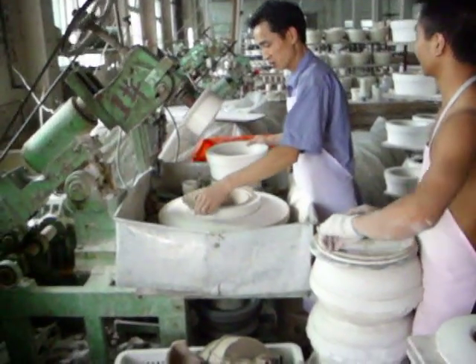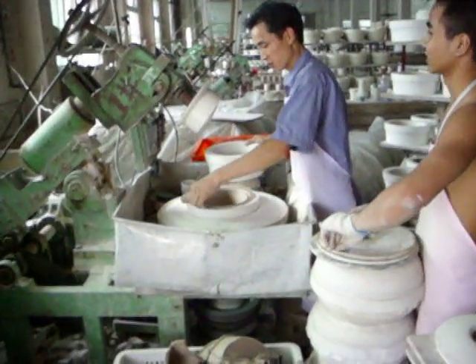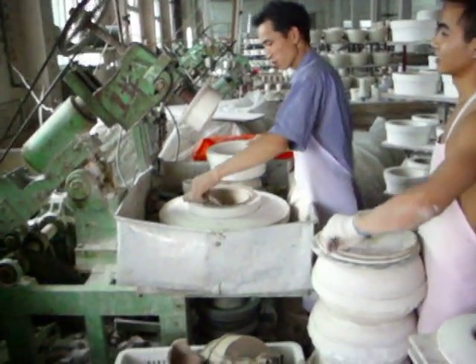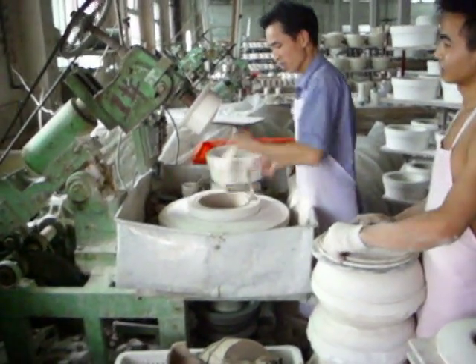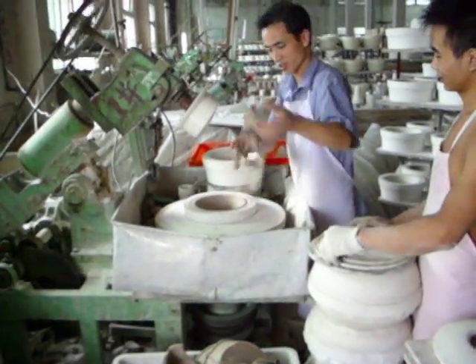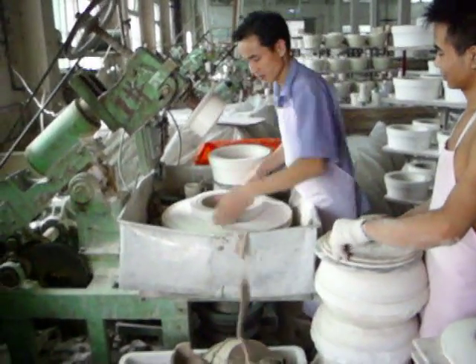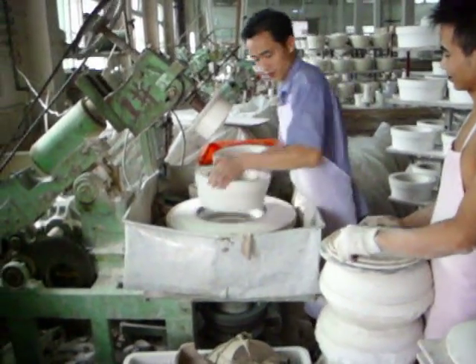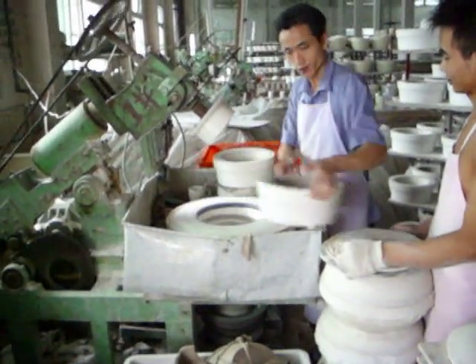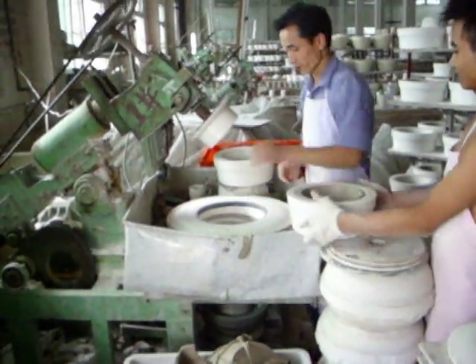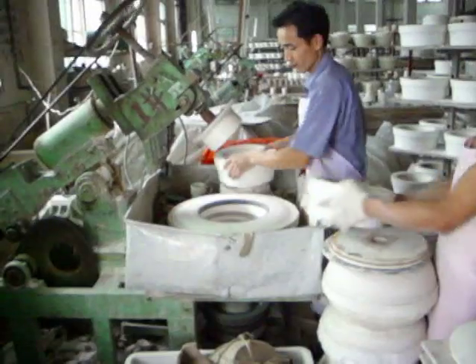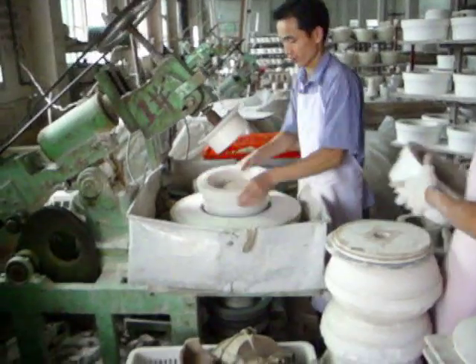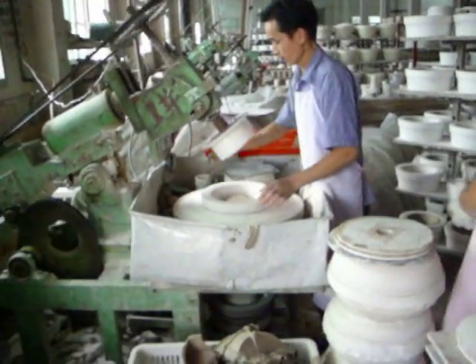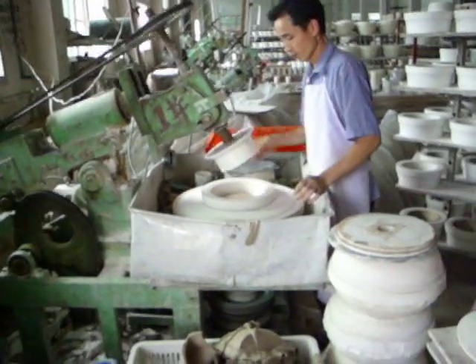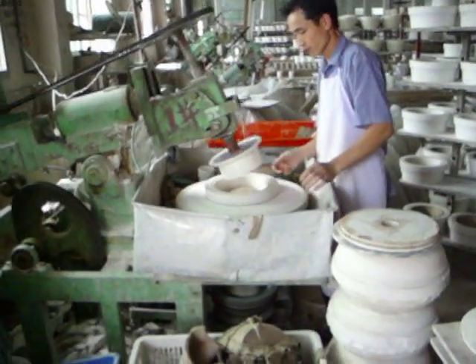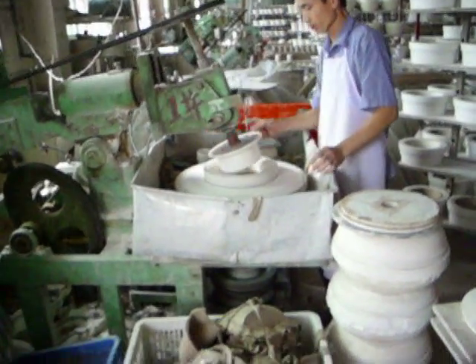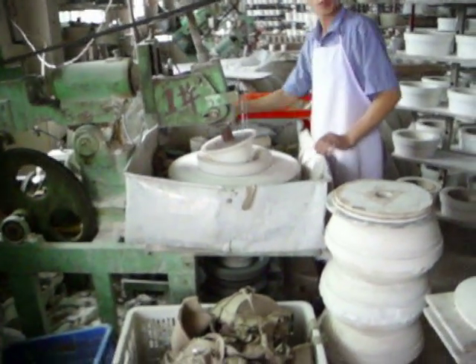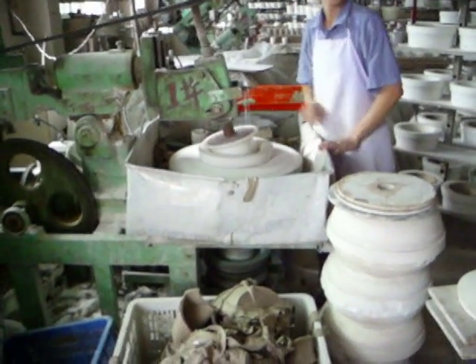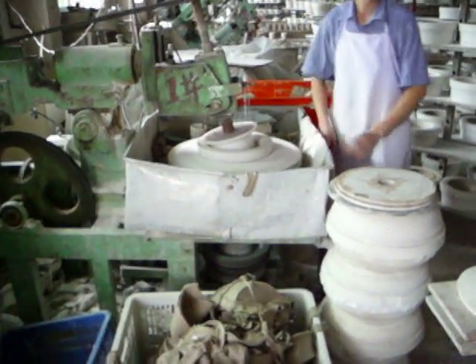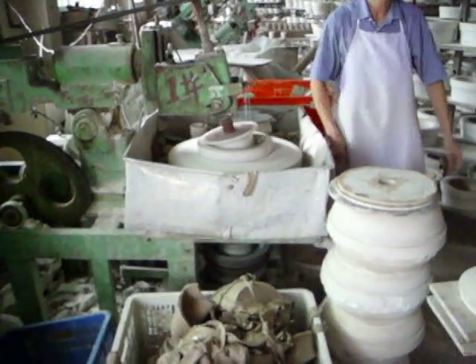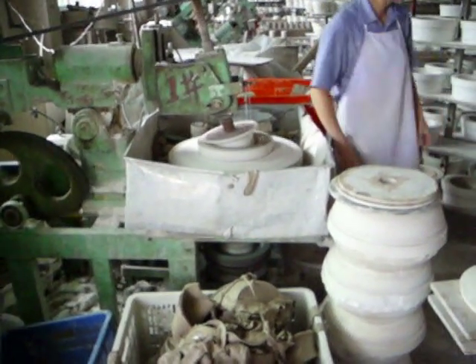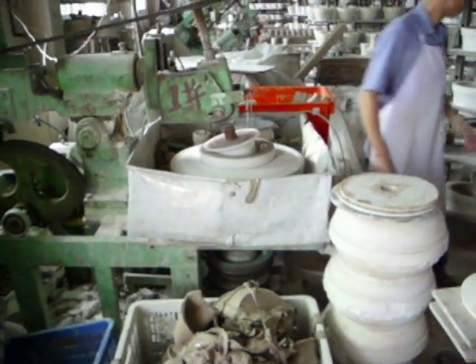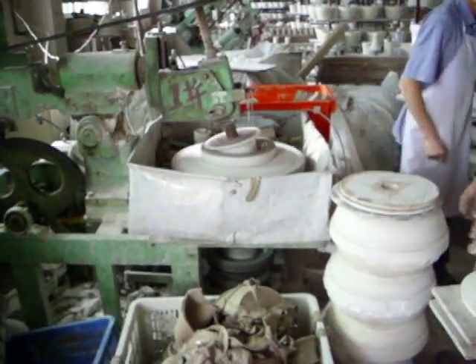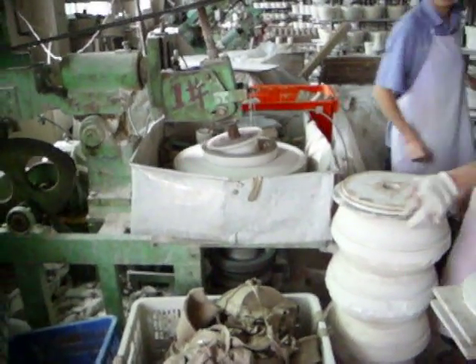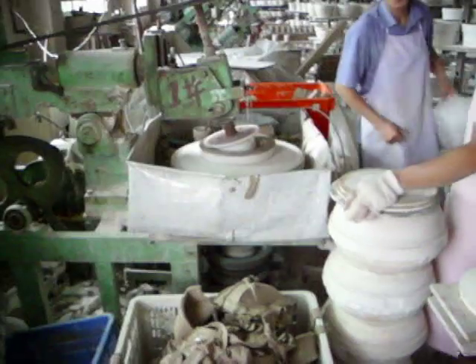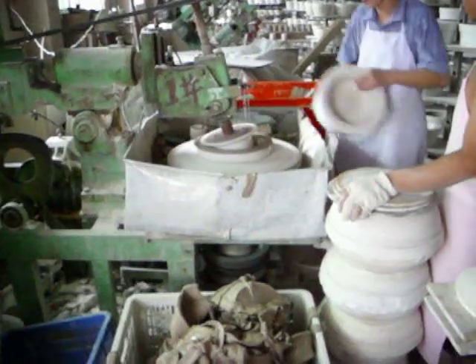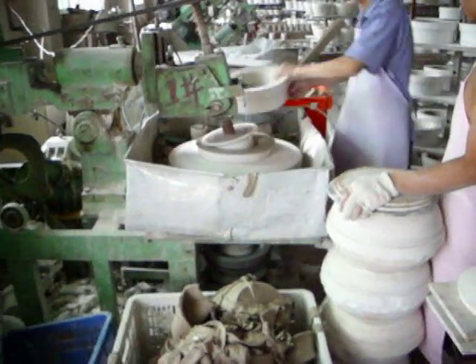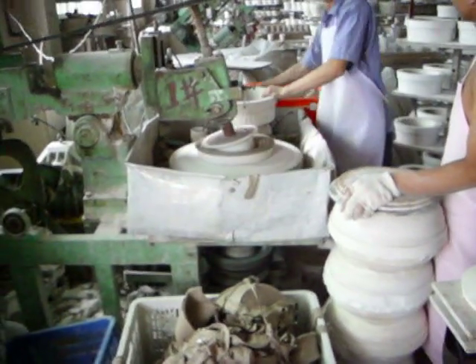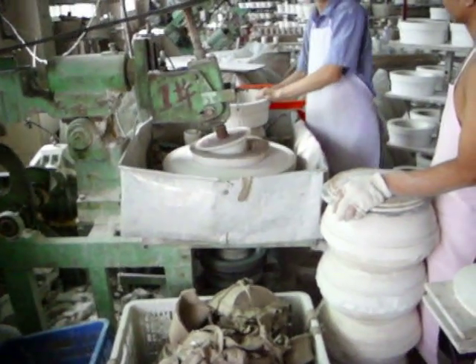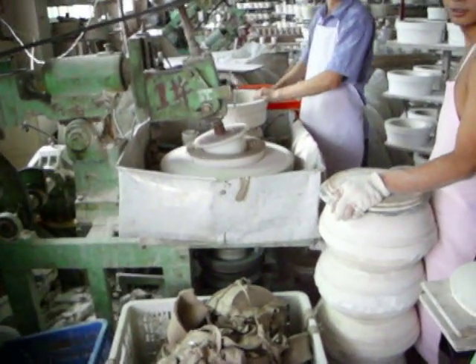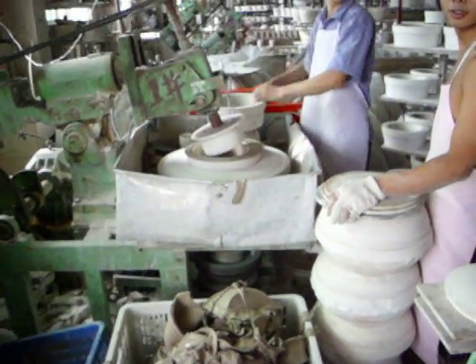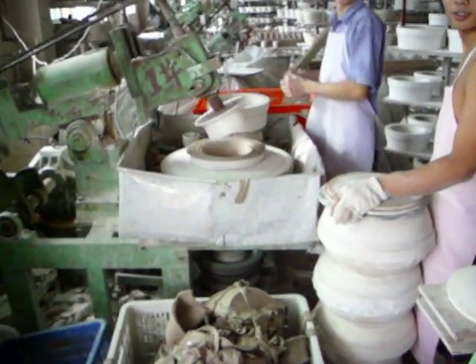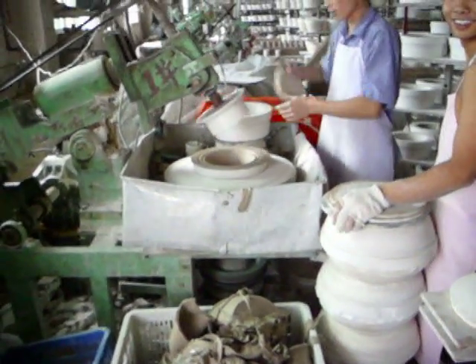Then he pops it into the spinner, and a spinning plug comes down and forces that clay all into the mold. Pop the spinner off.